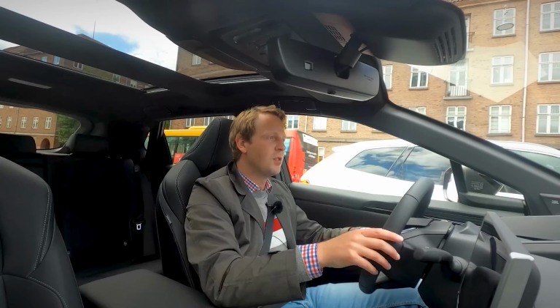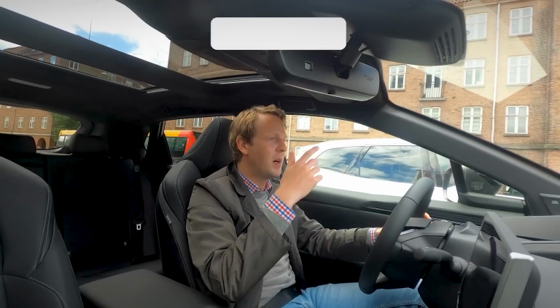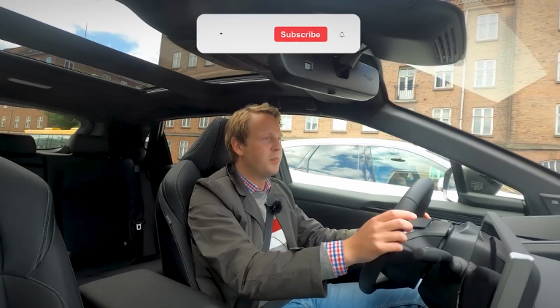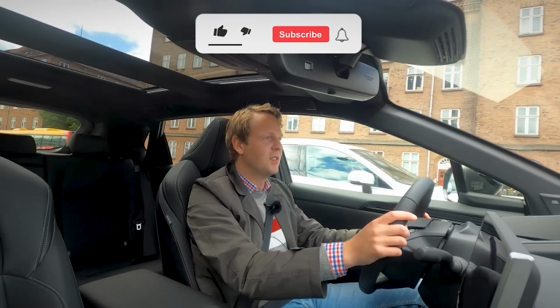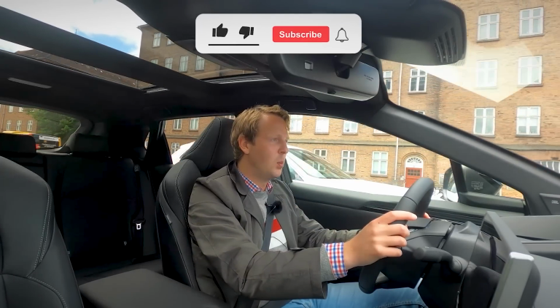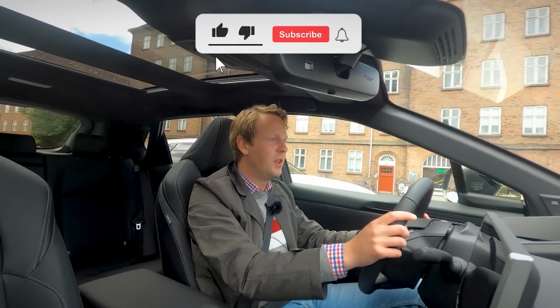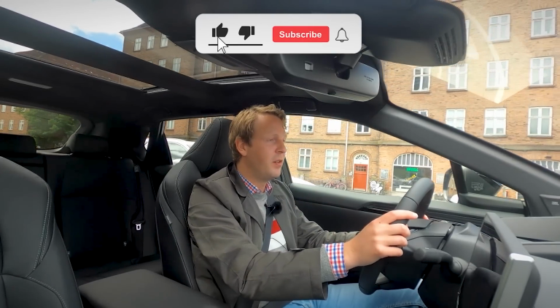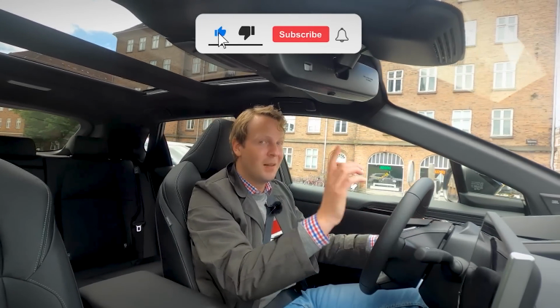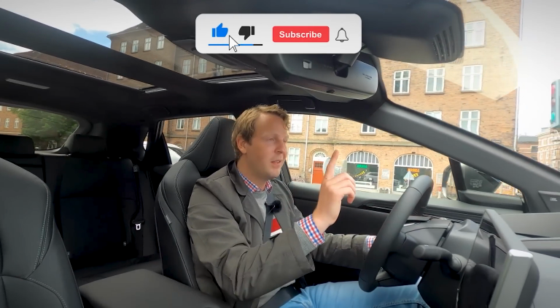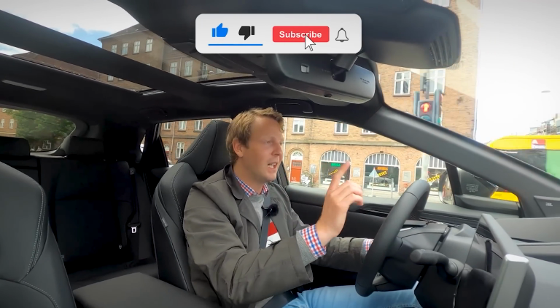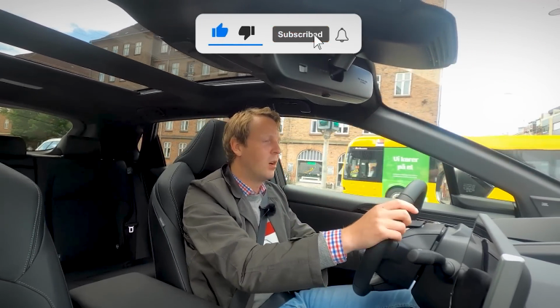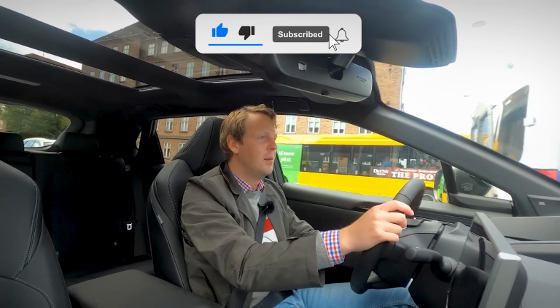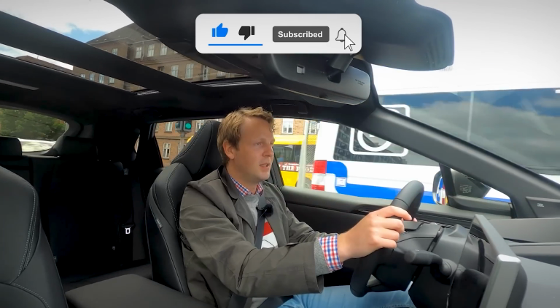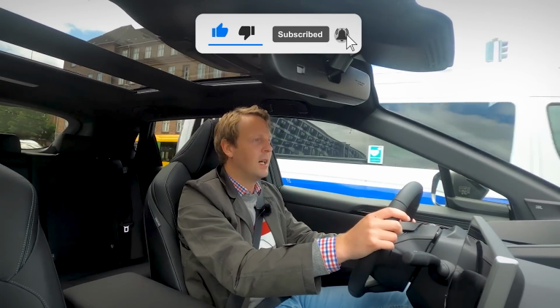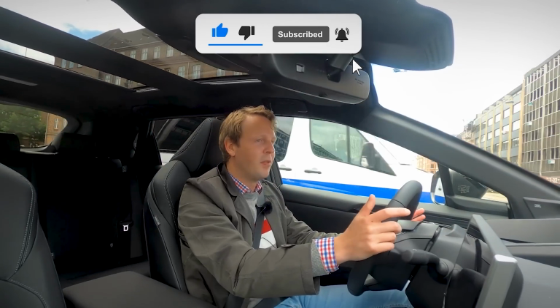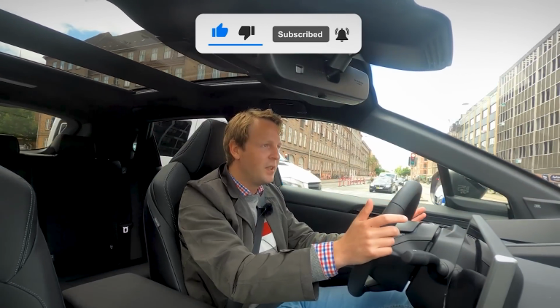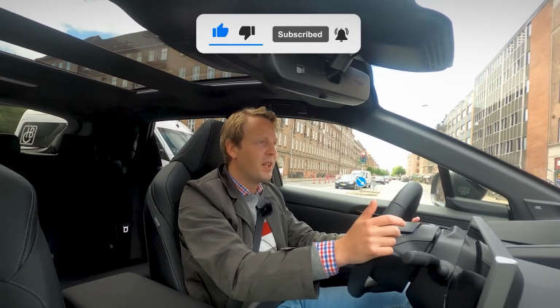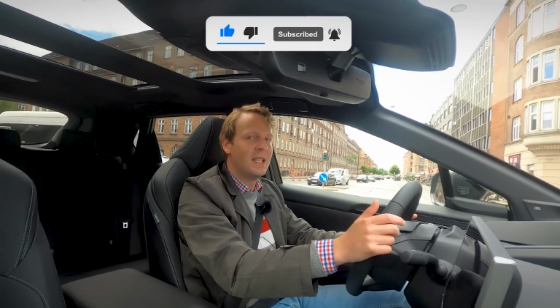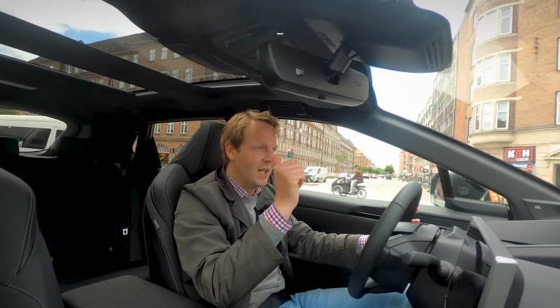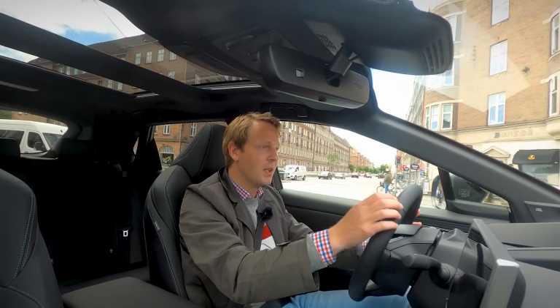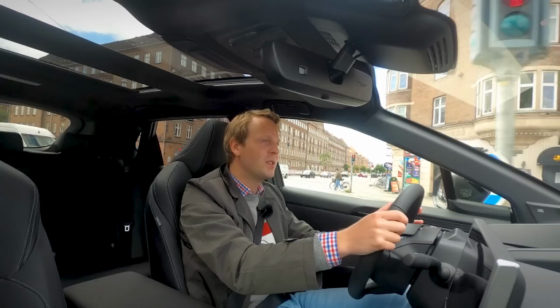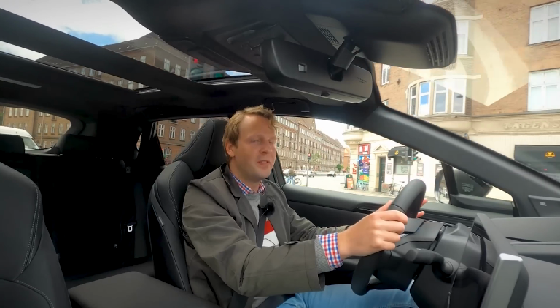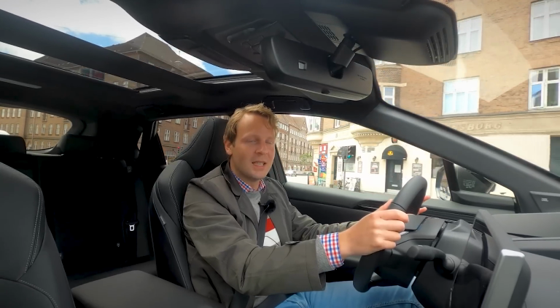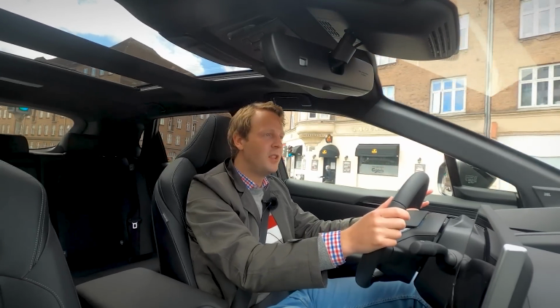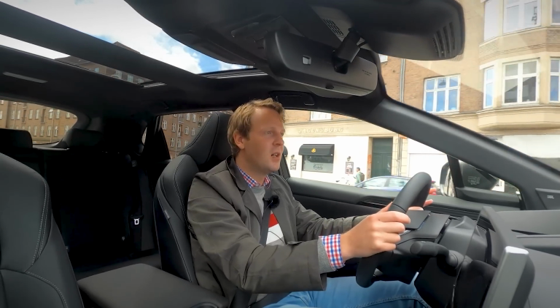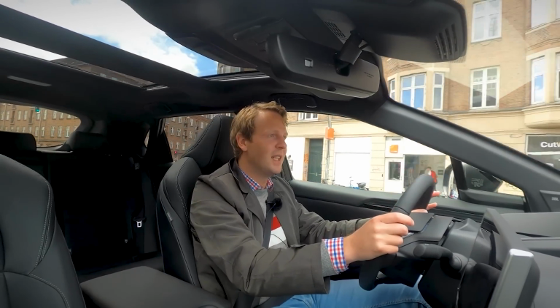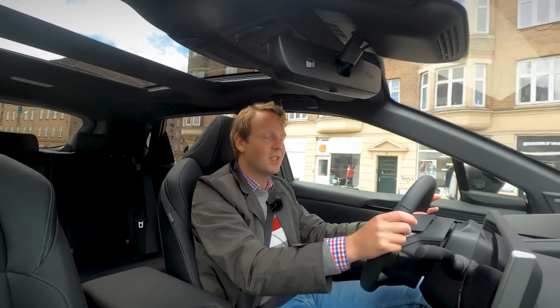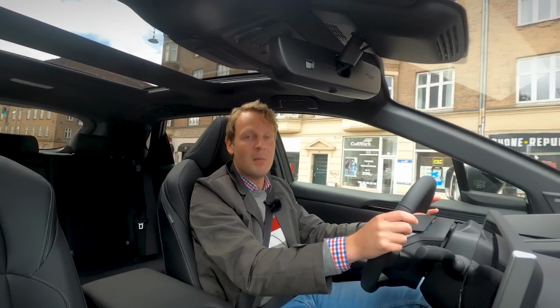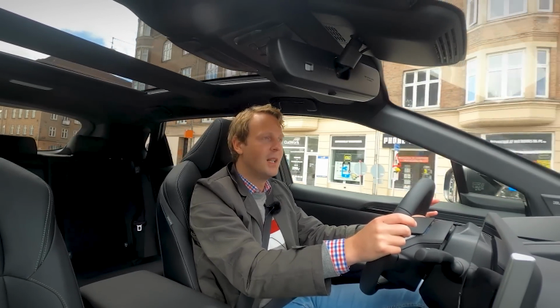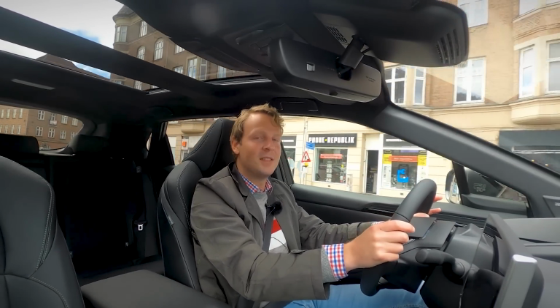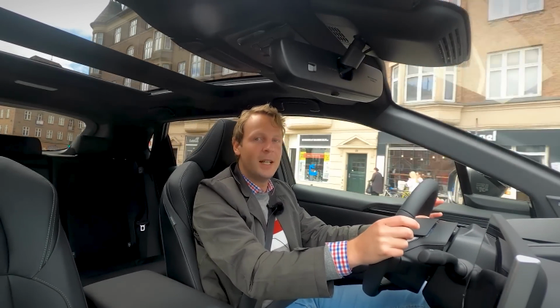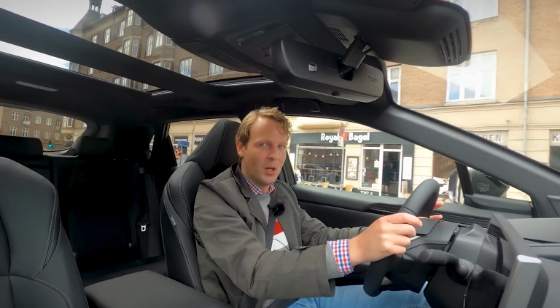Those are my first impressions with the first fully battery electric car by Toyota. If you like this video, don't forget to hit the like button, and if you want to see more videos like this, don't forget to subscribe. See you in the next one.